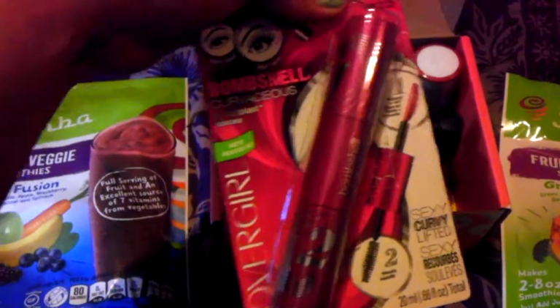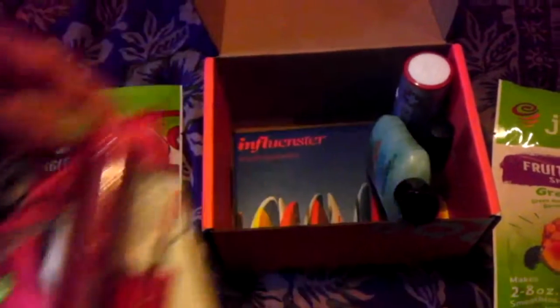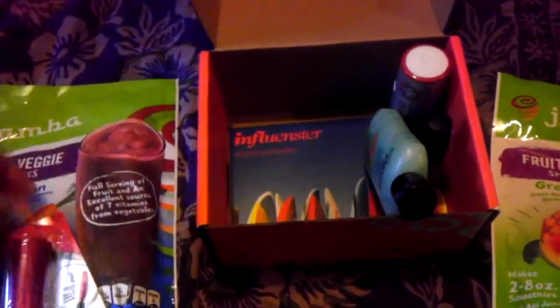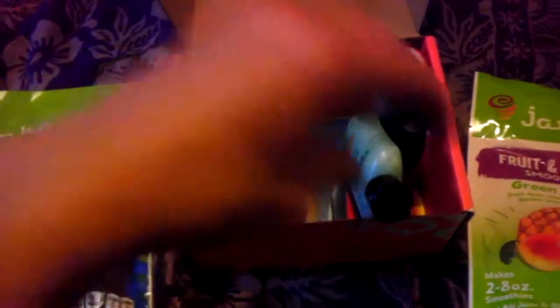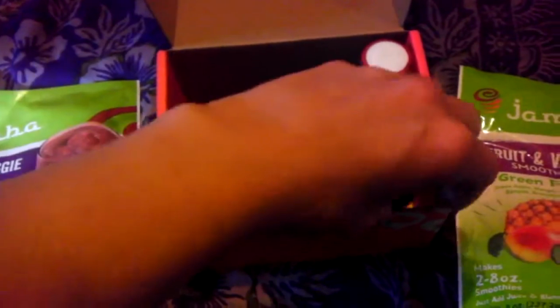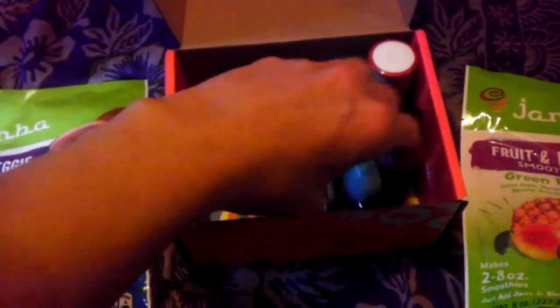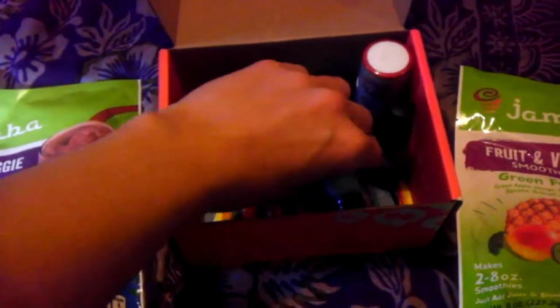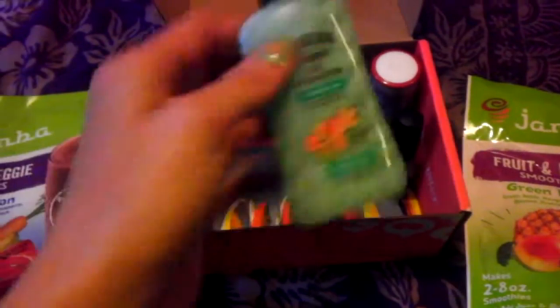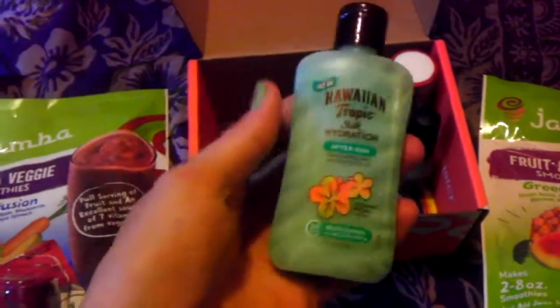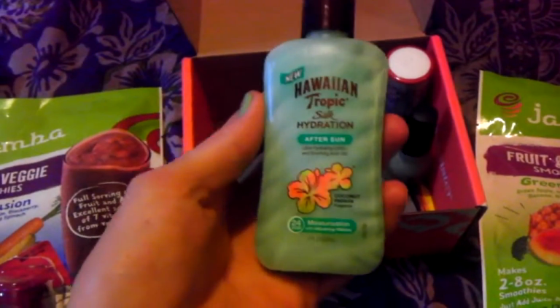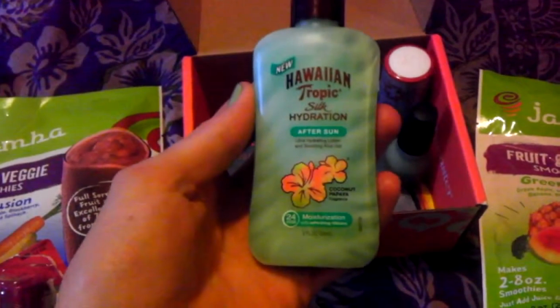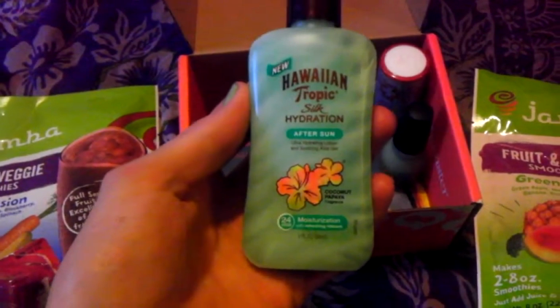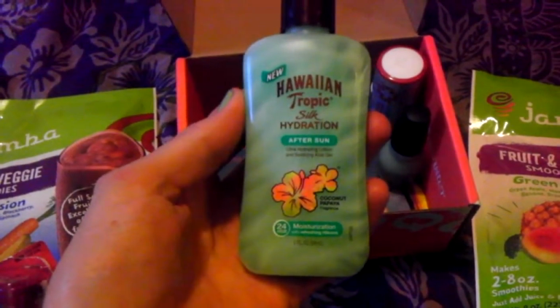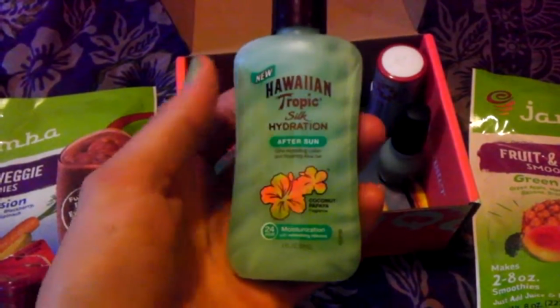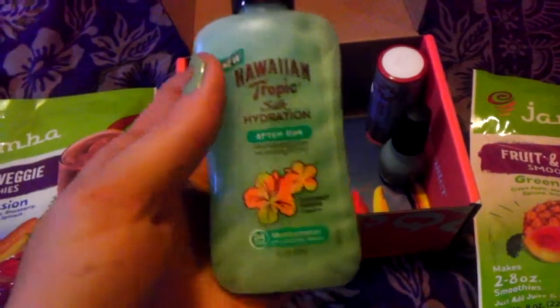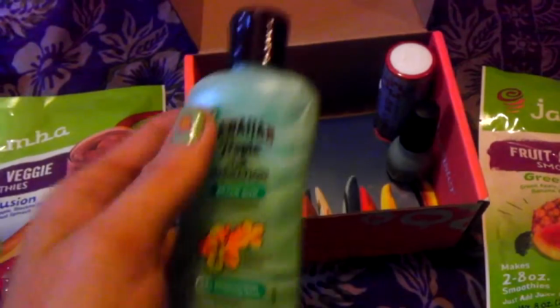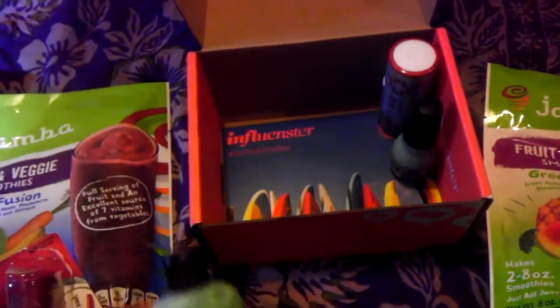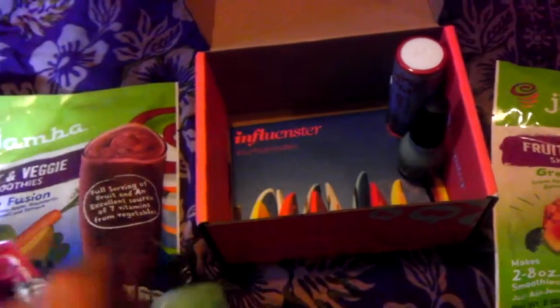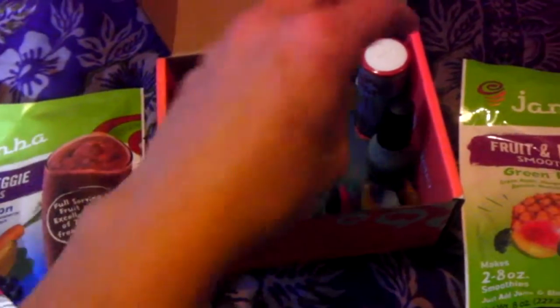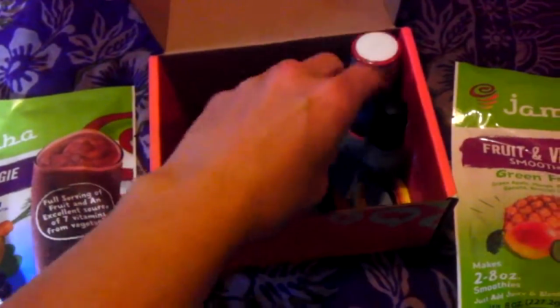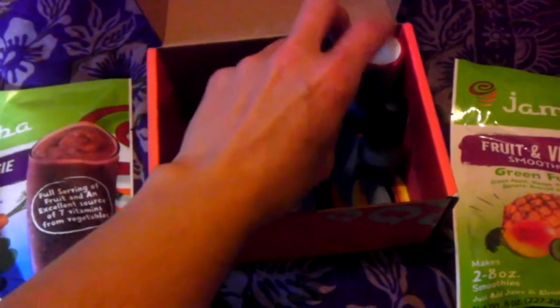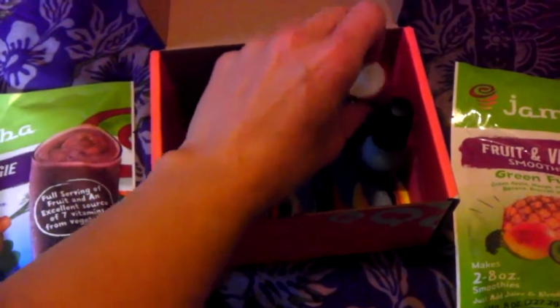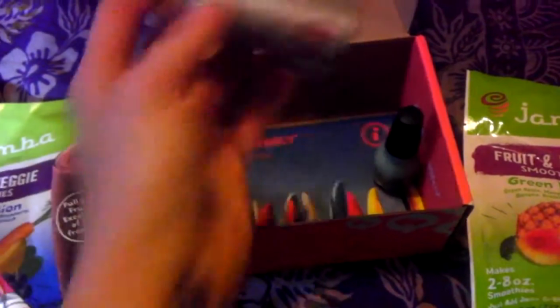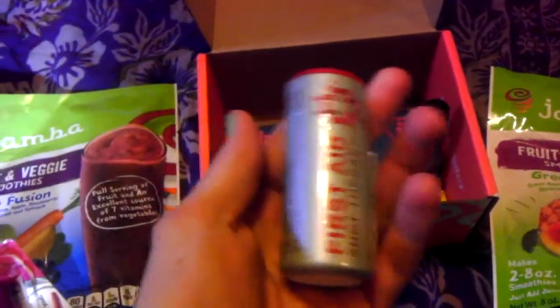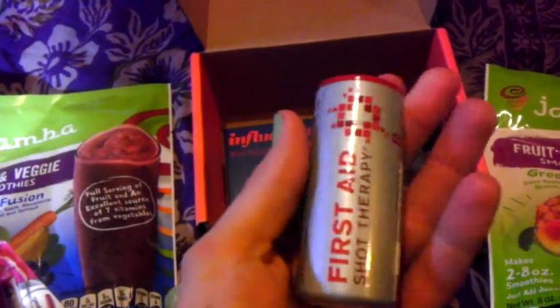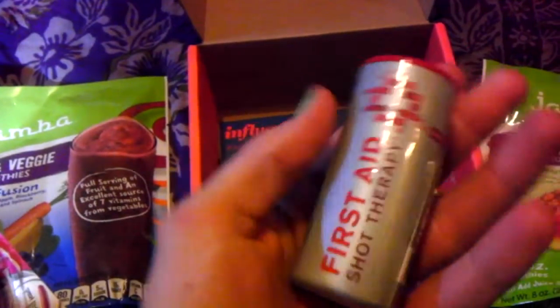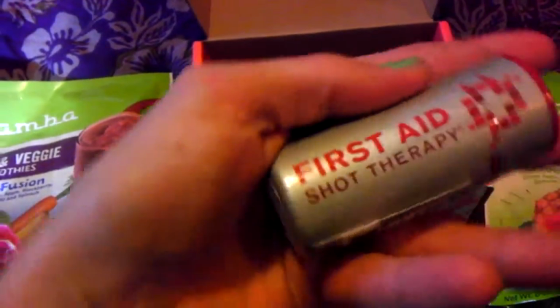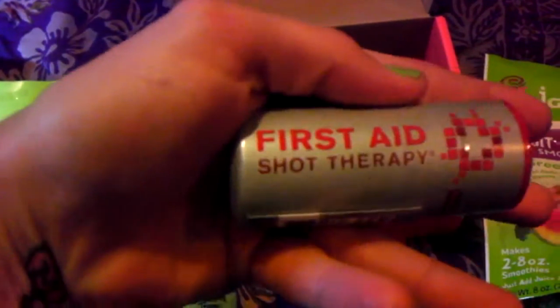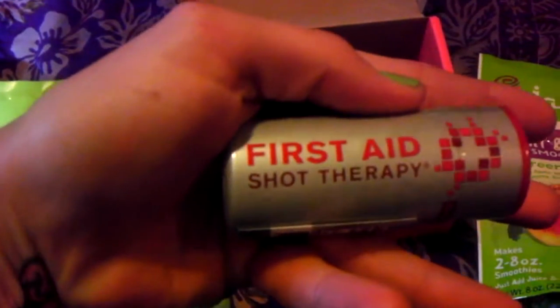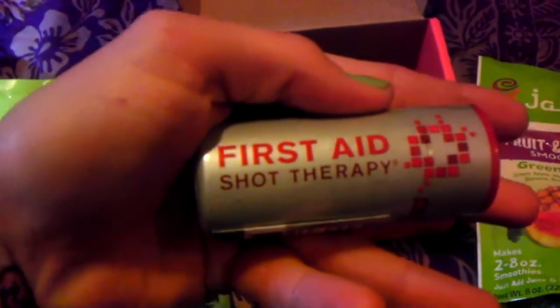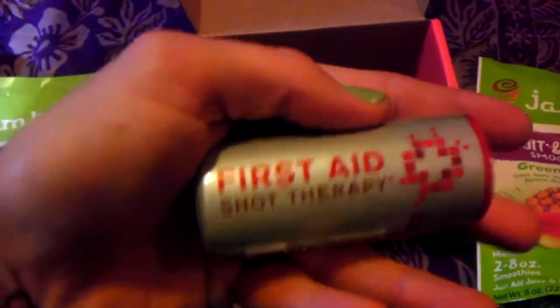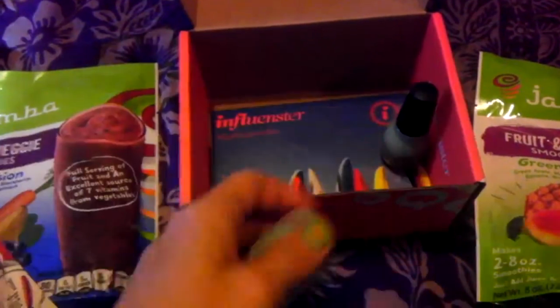Can't wait to use that. I have already been using this, and it is amazing. That should be good.